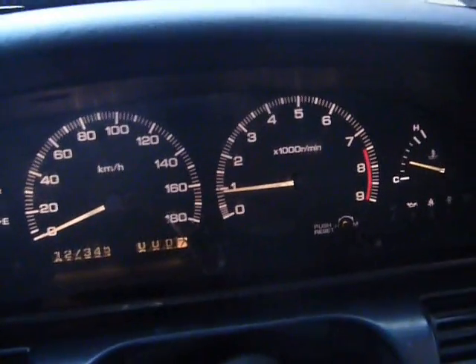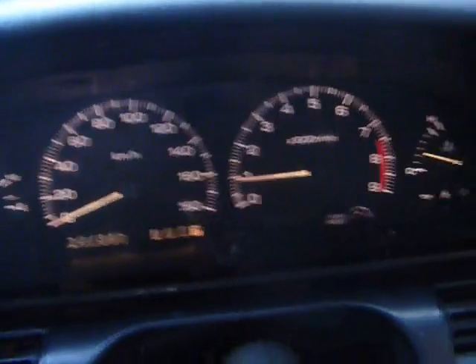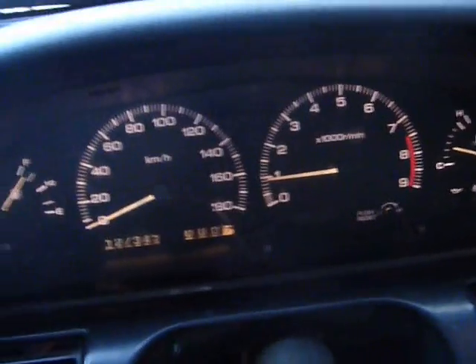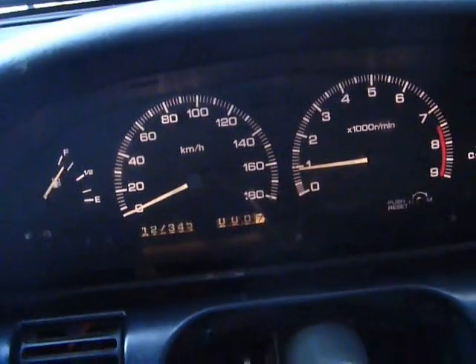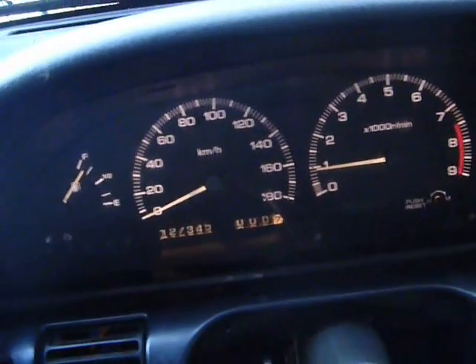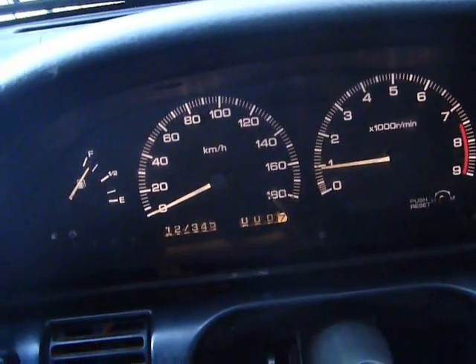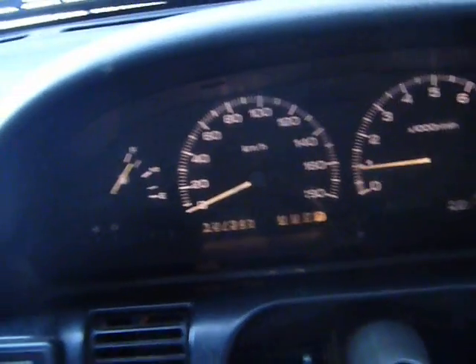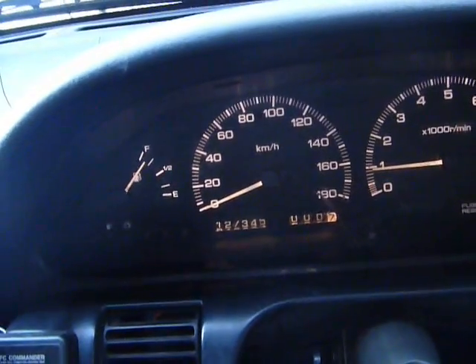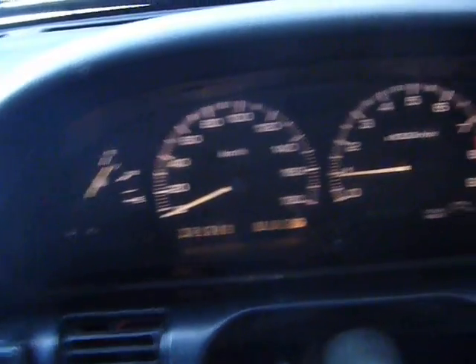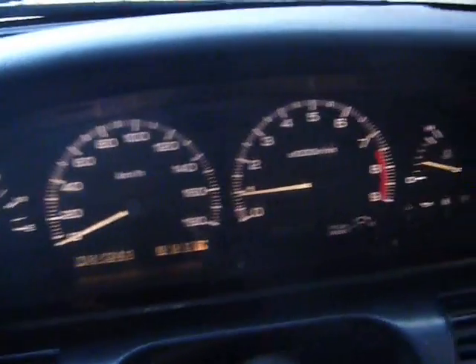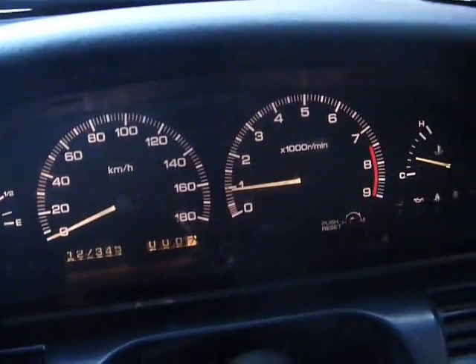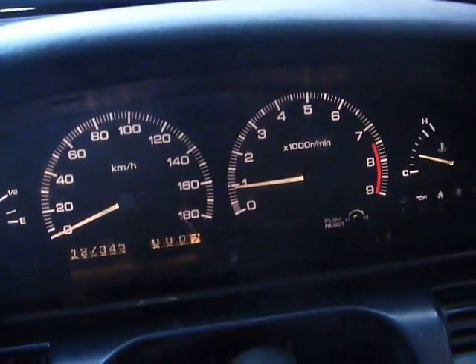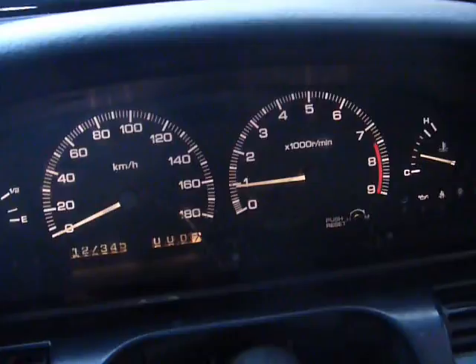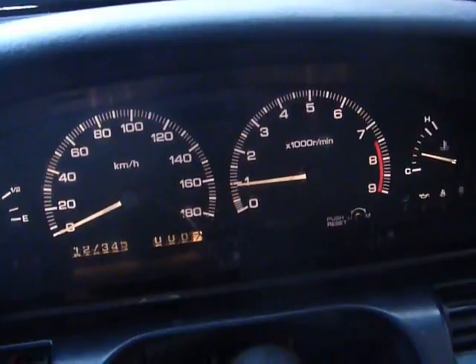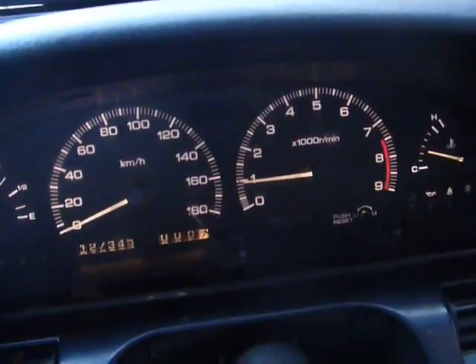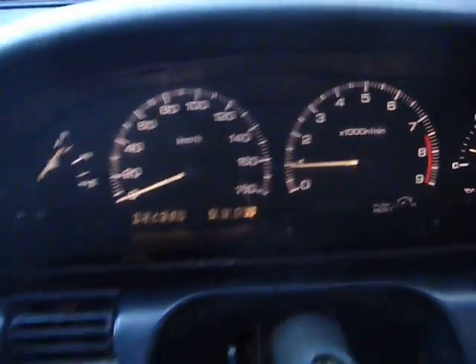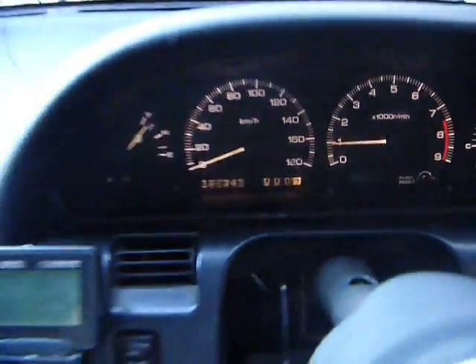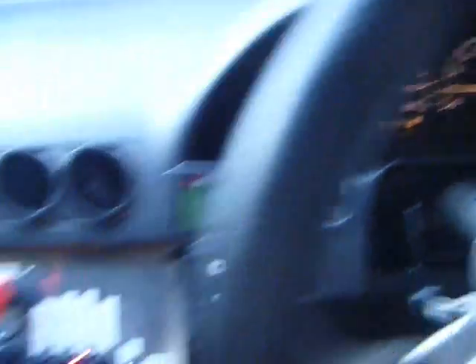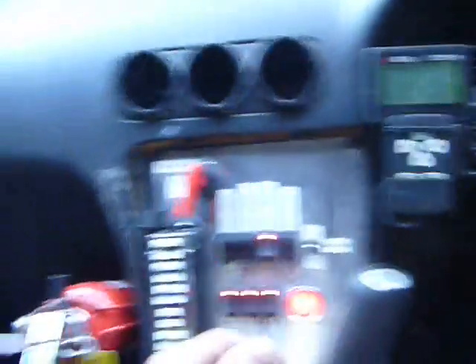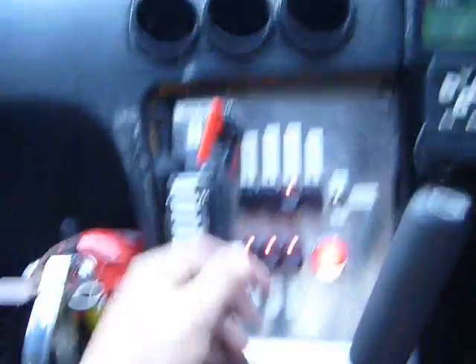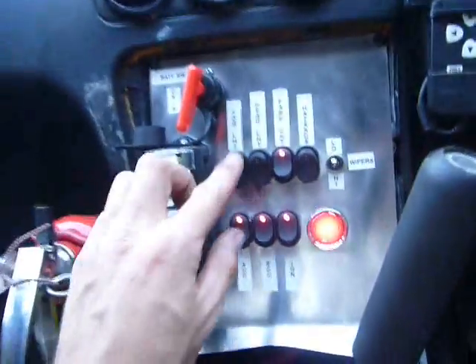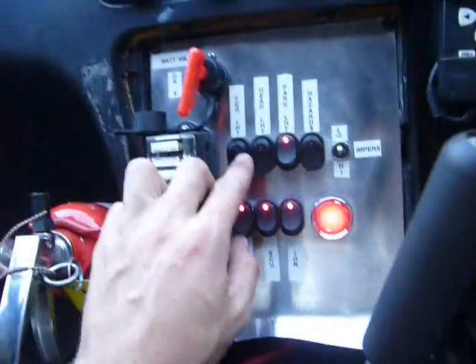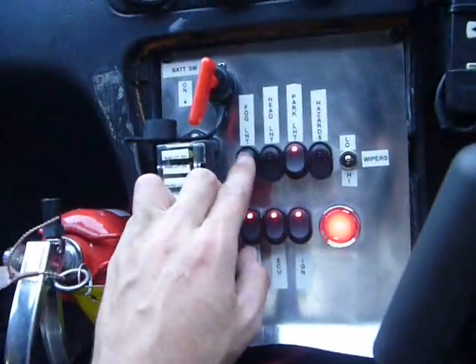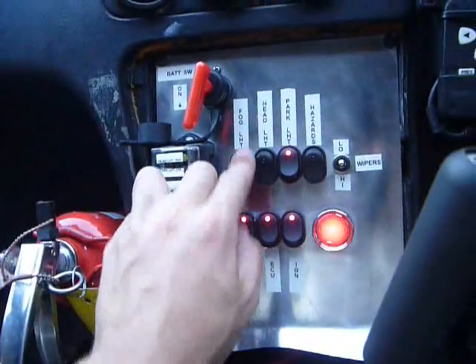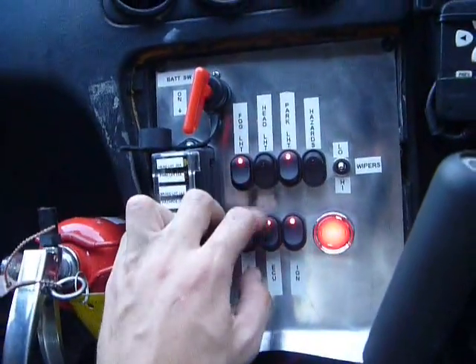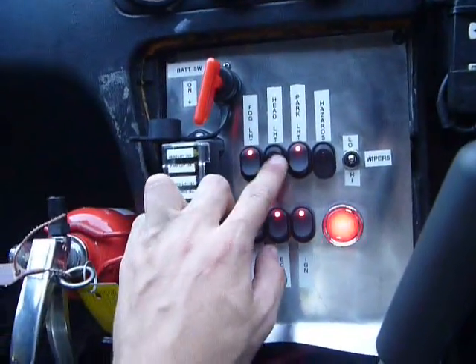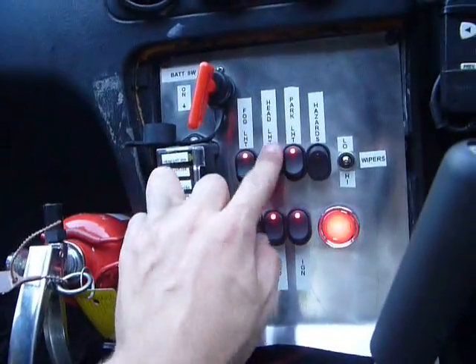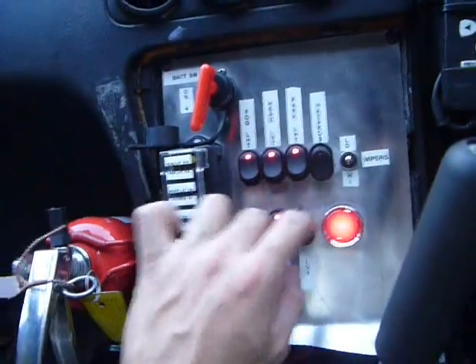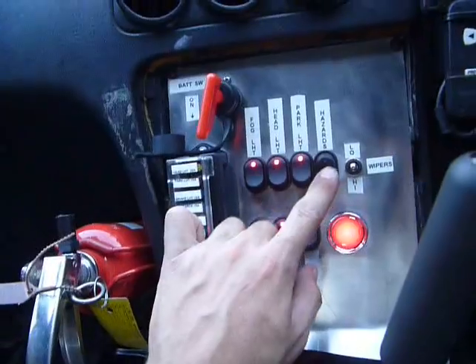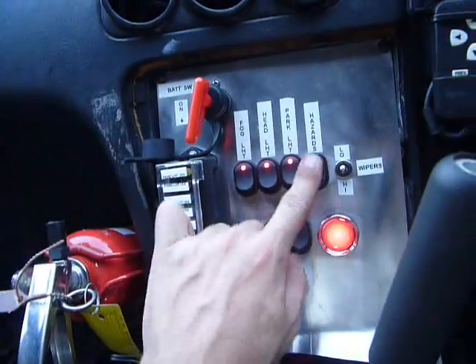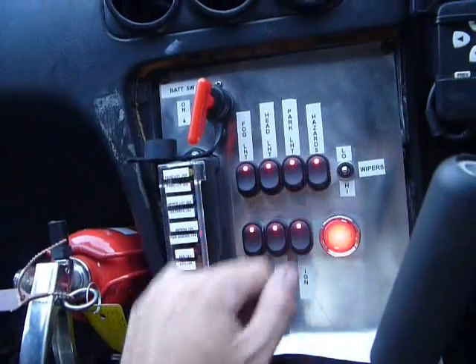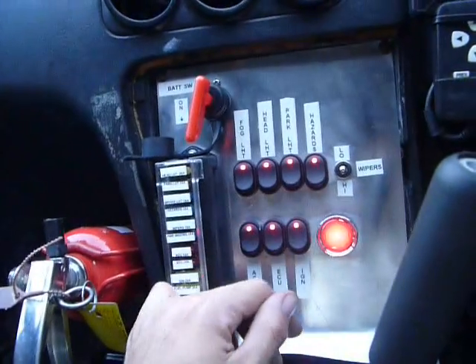Purrs like a kitten. Foggies on, headlights on, hazards on.